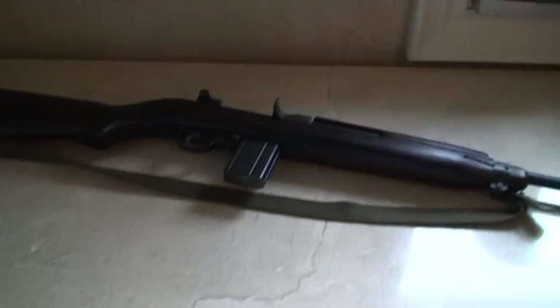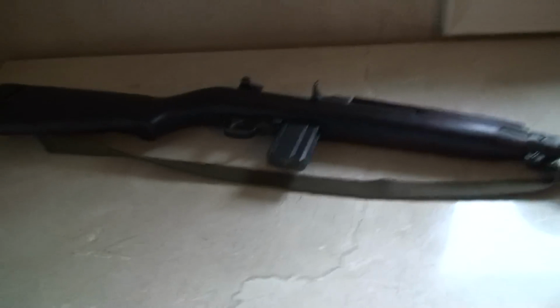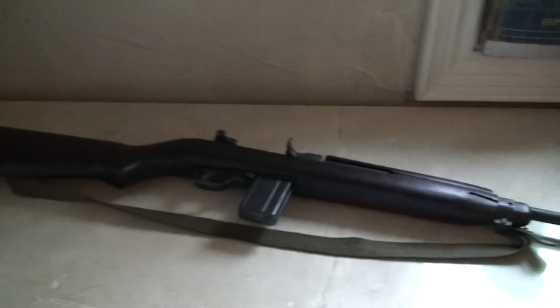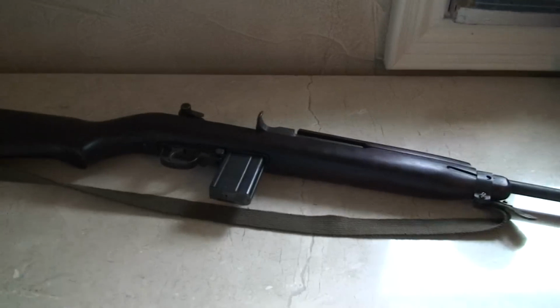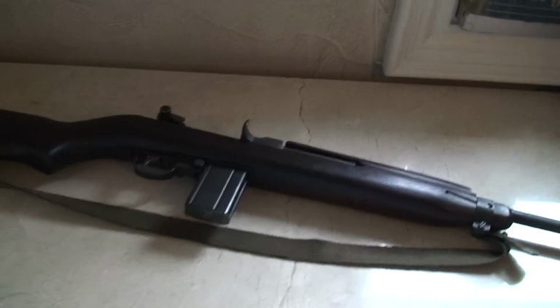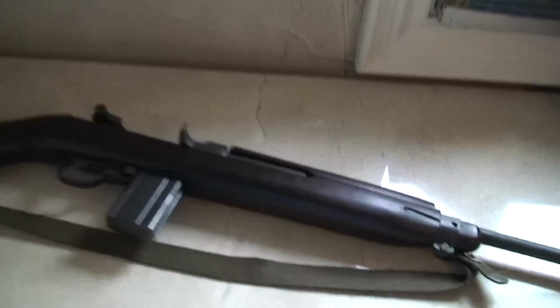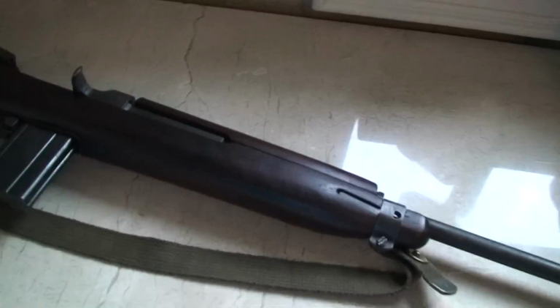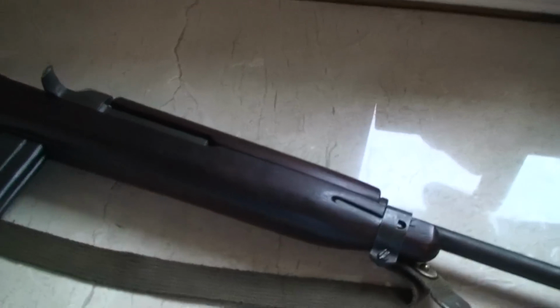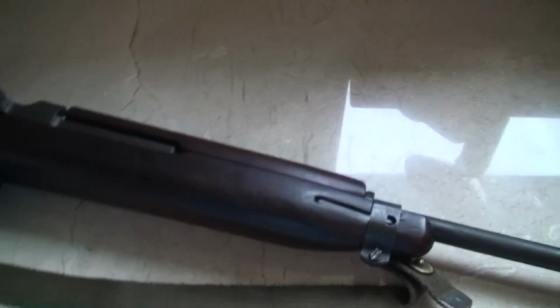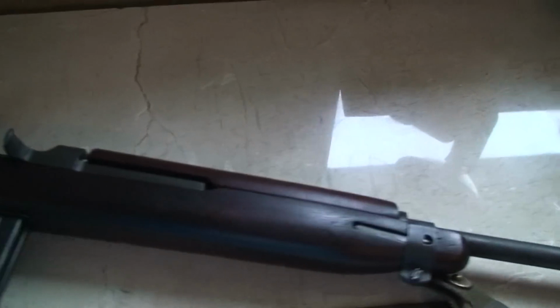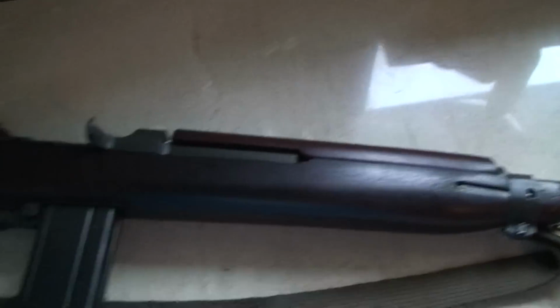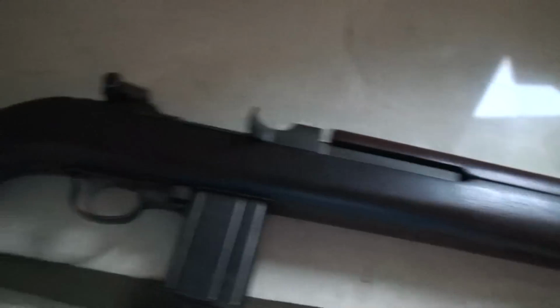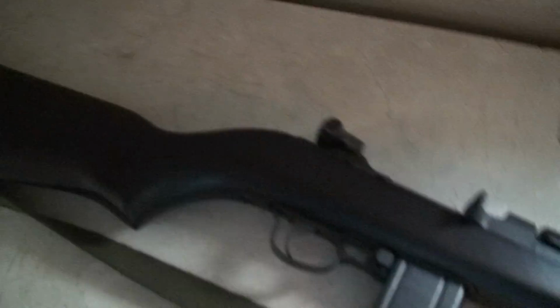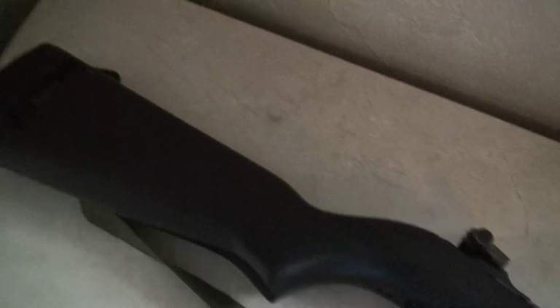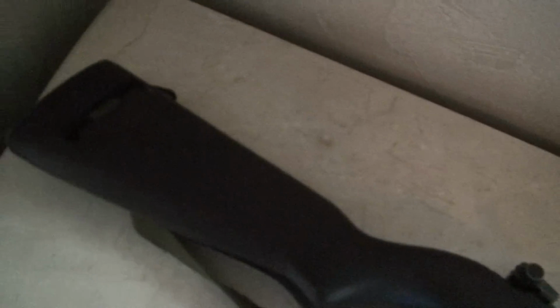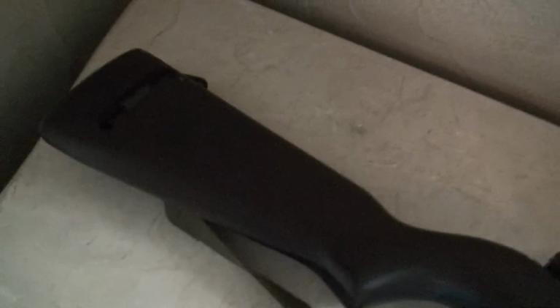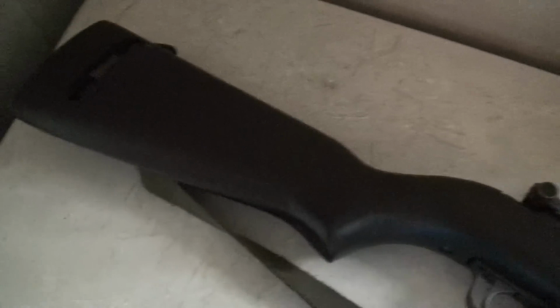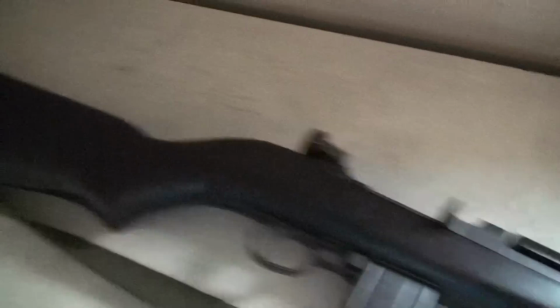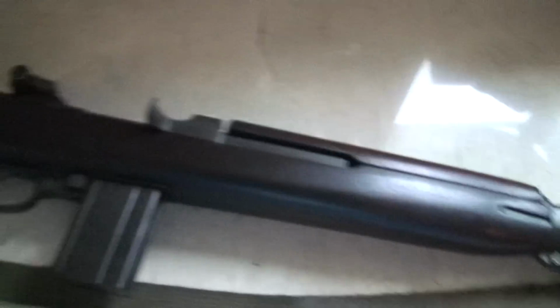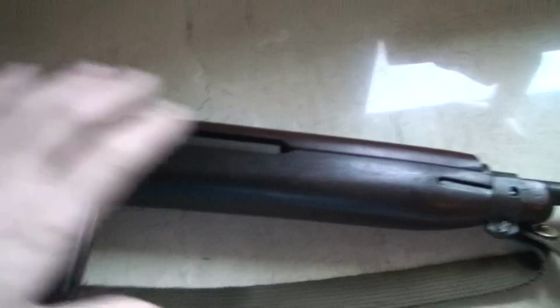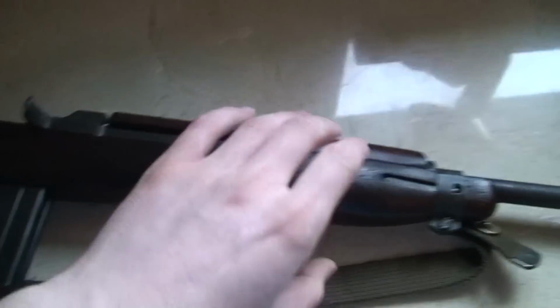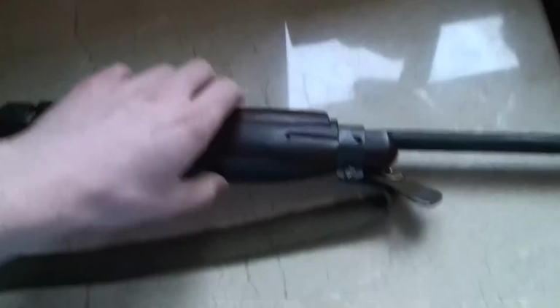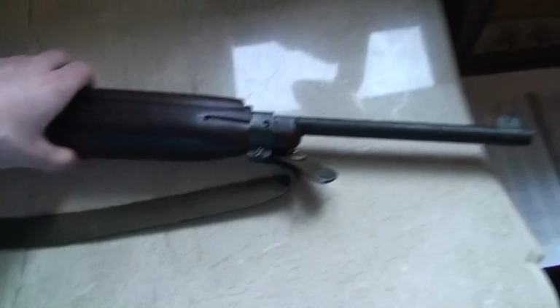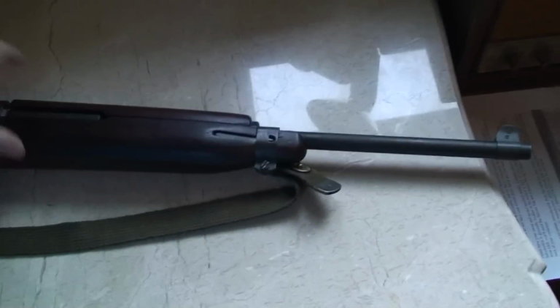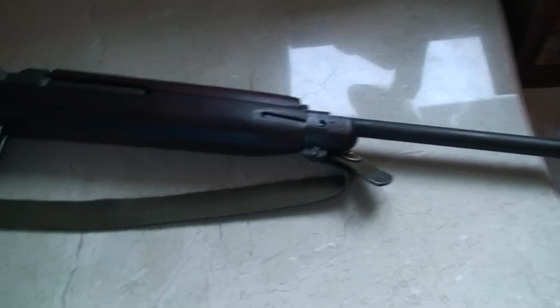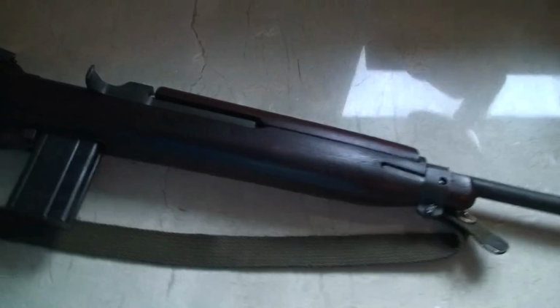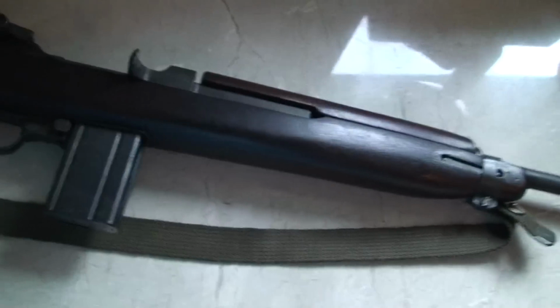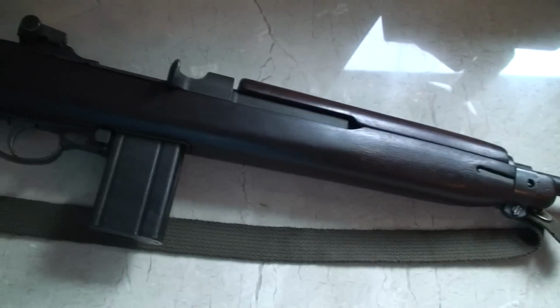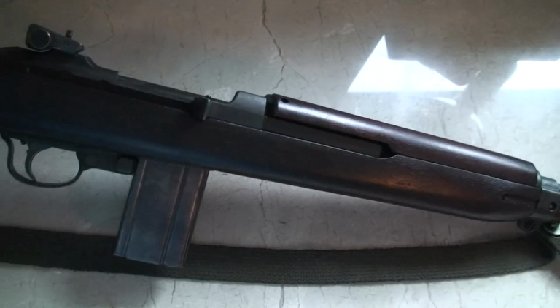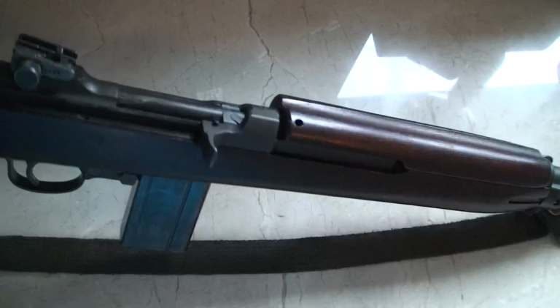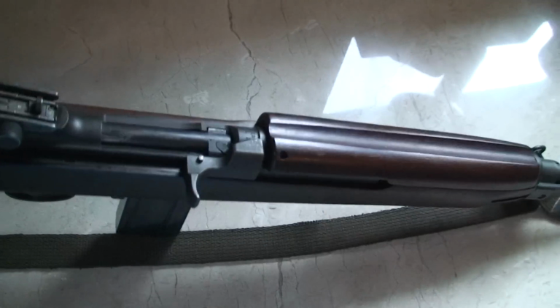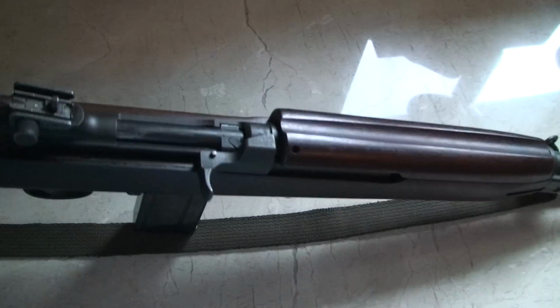What I have here to review today is my M1 Carbine. I know that this is a World War II one, if anybody is wondering.